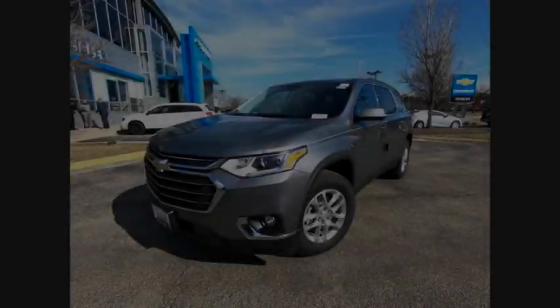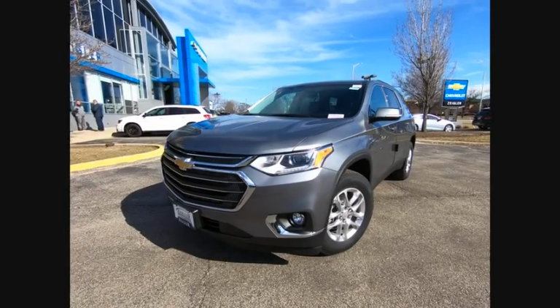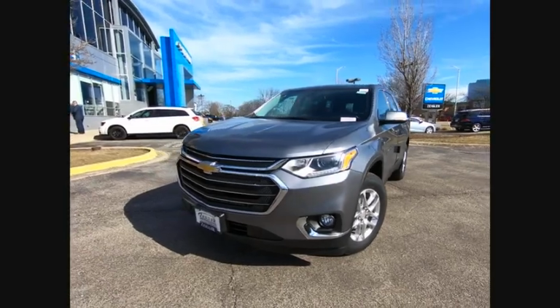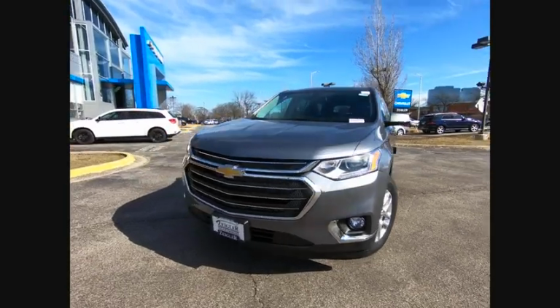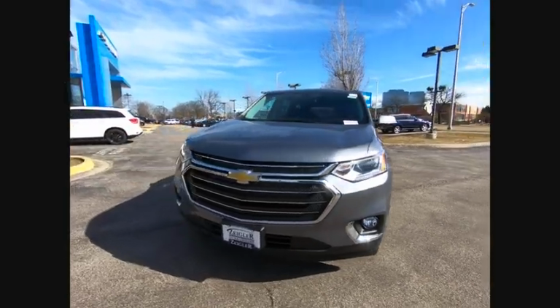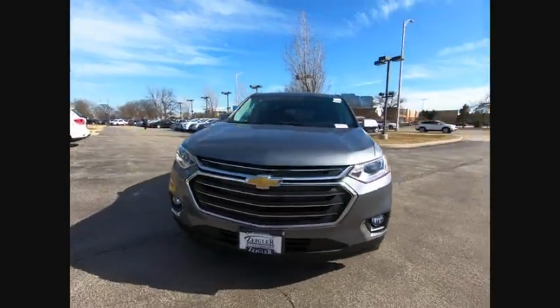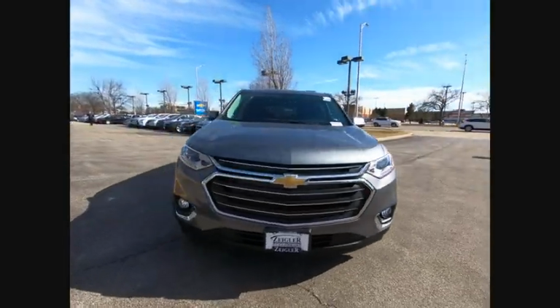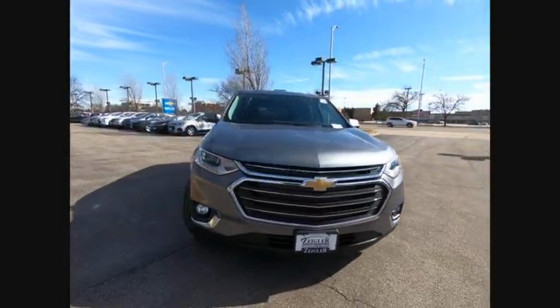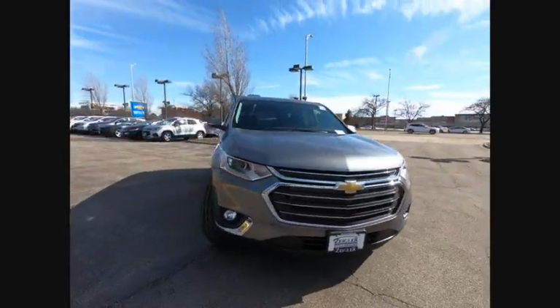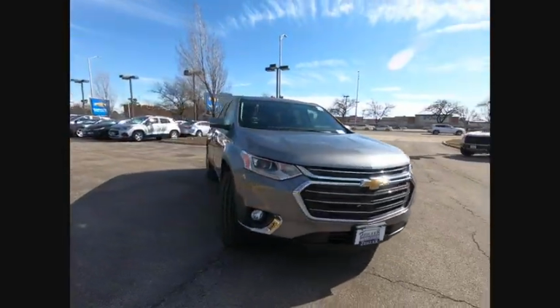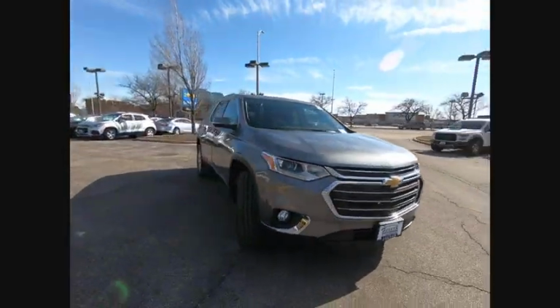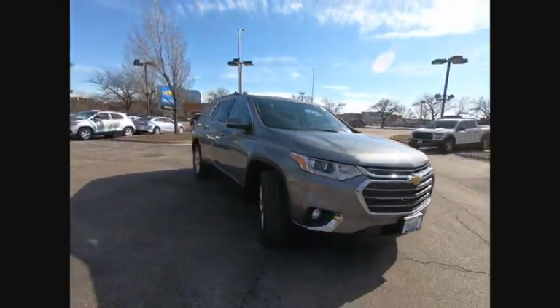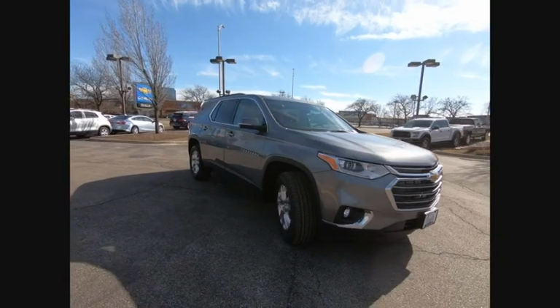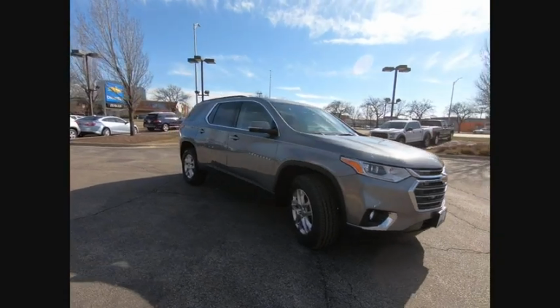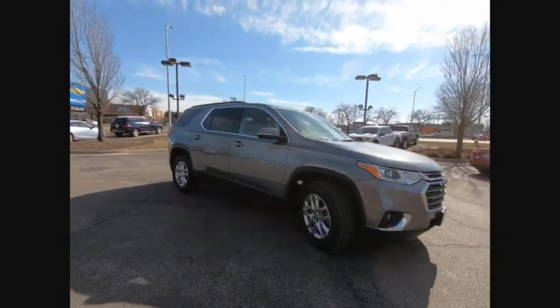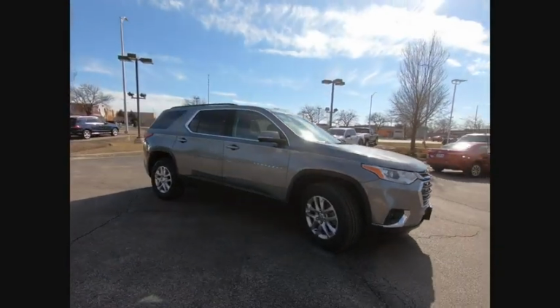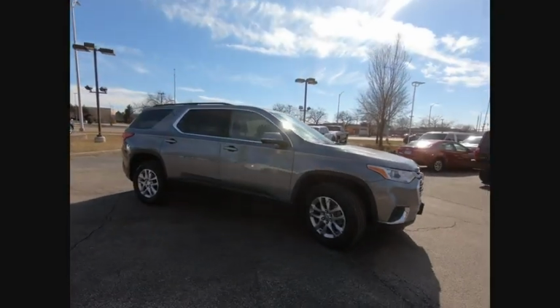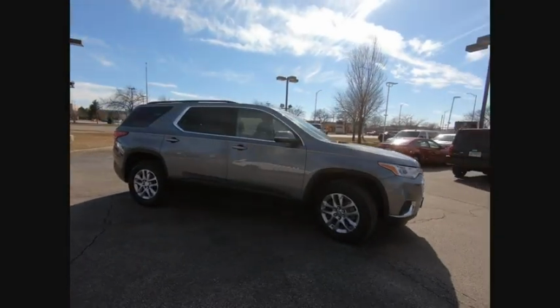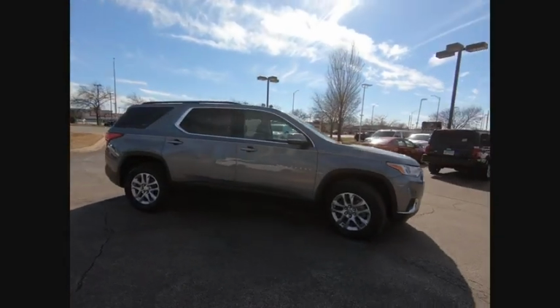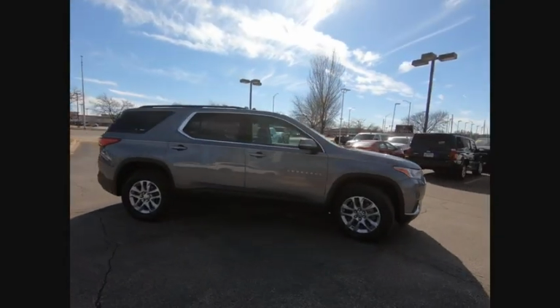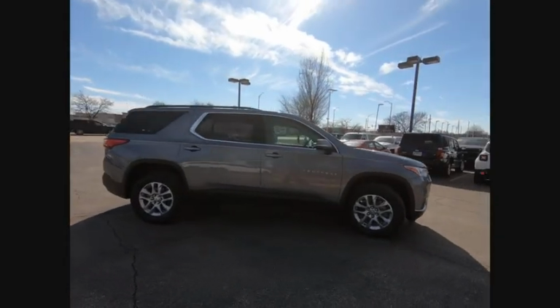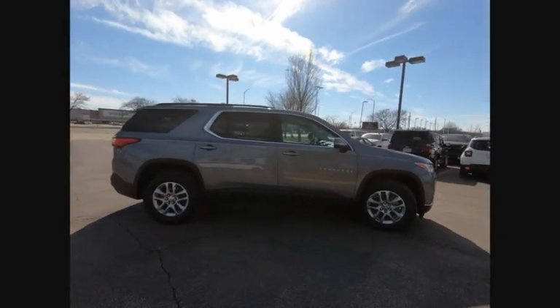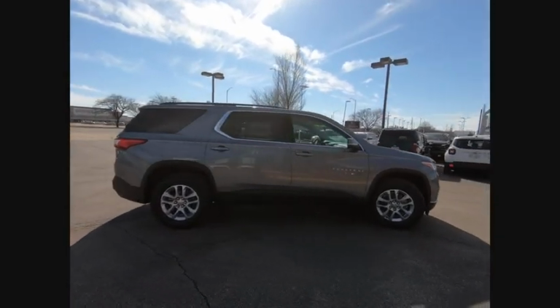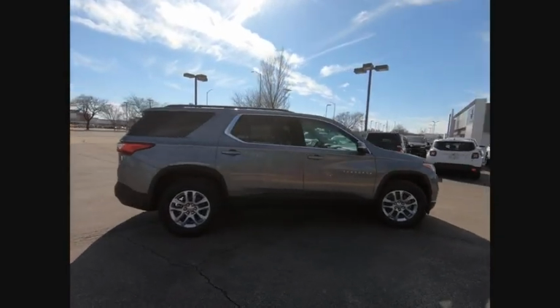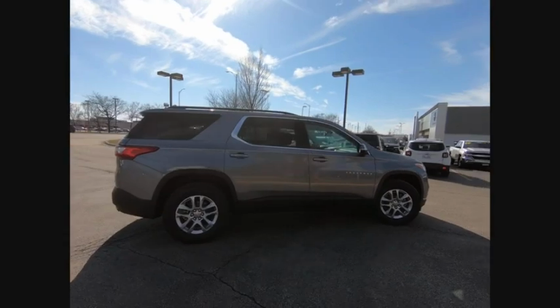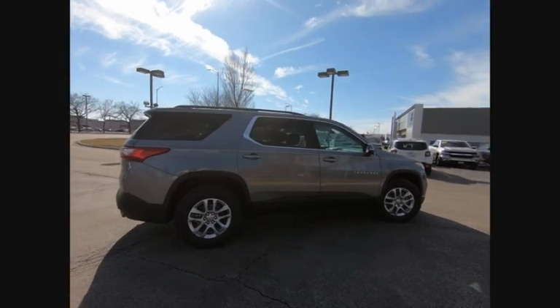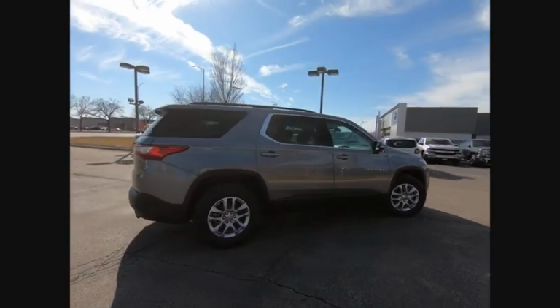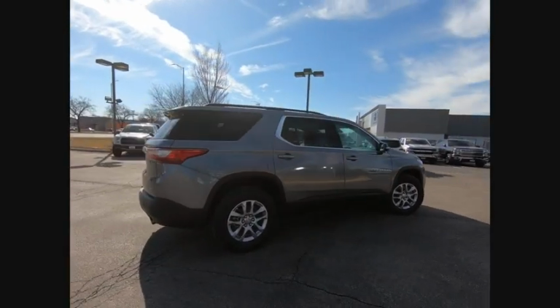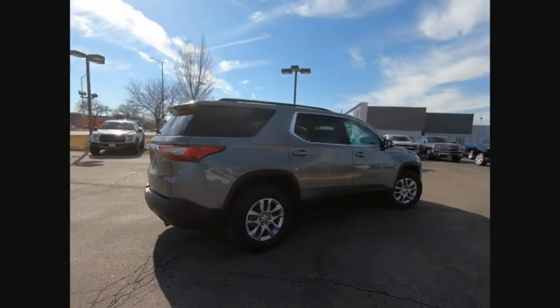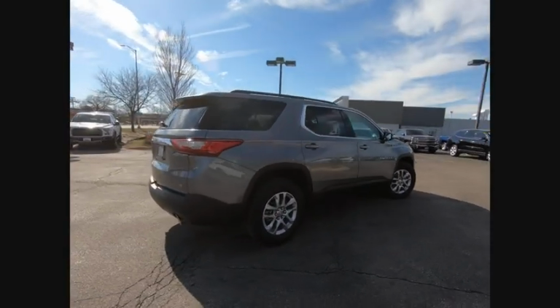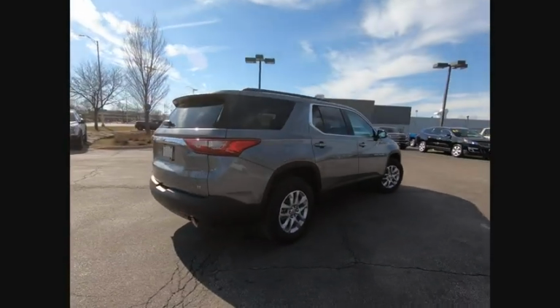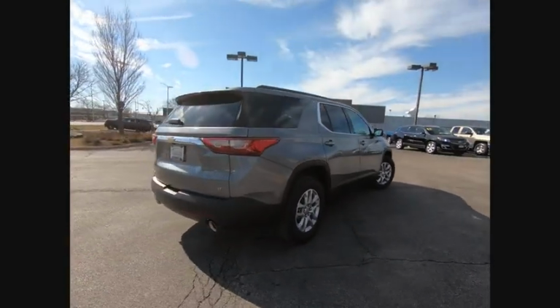We are pleased to show you the 2020 Traverse. The Chevy Traverse is more stylish than minivans and far more fuel and space efficient than truck-based SUVs. Crossovers like the Traverse are excellent family vehicles.